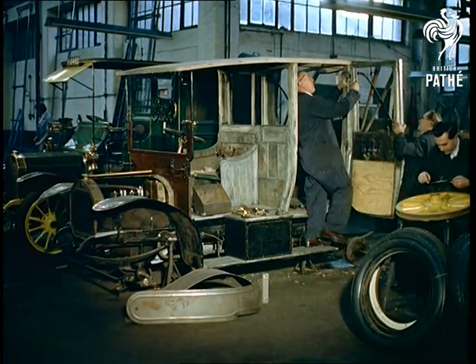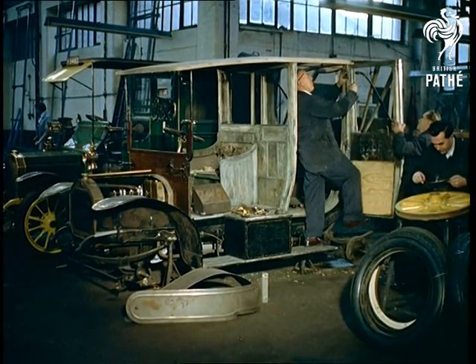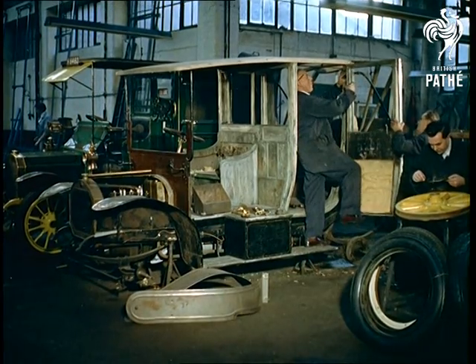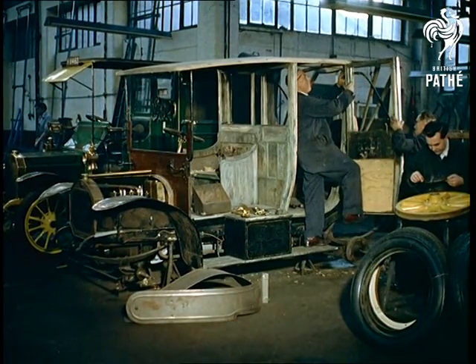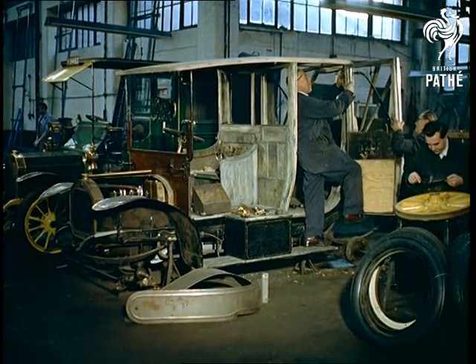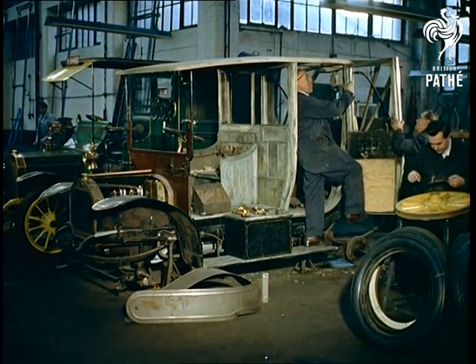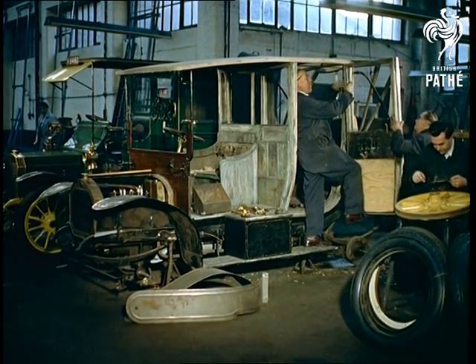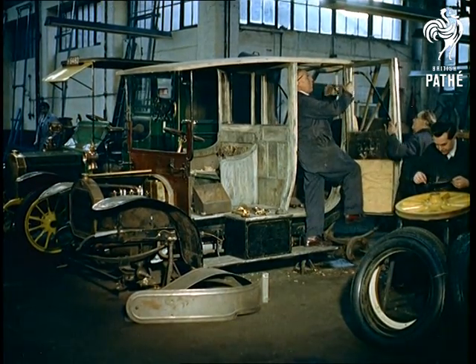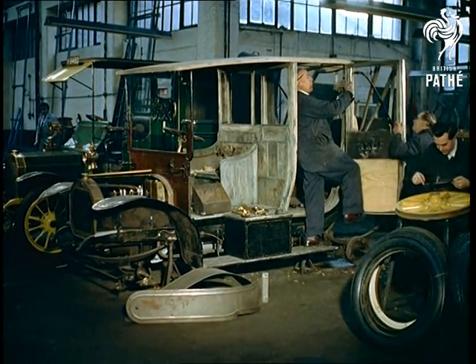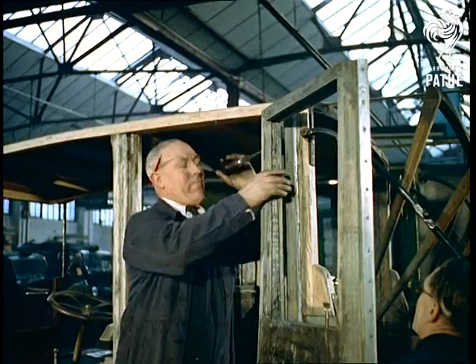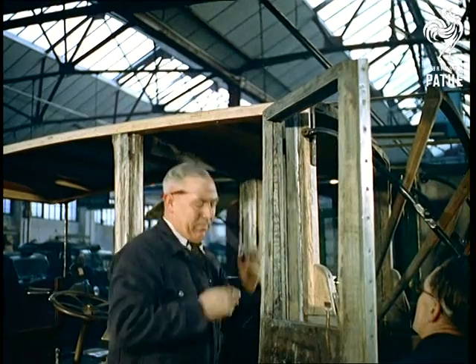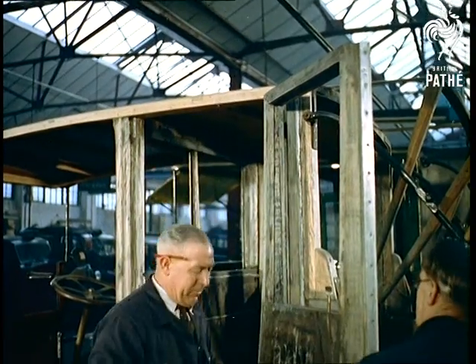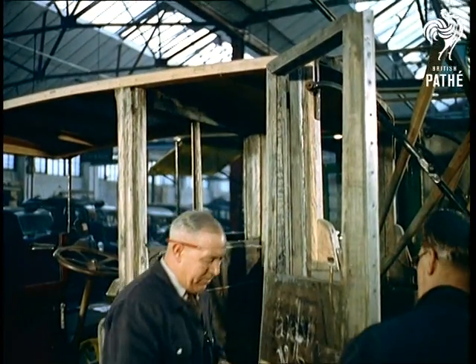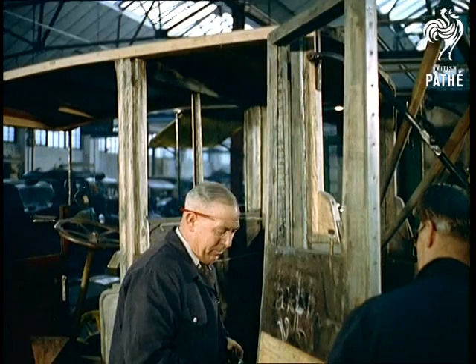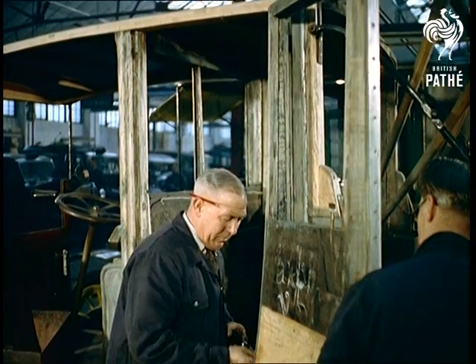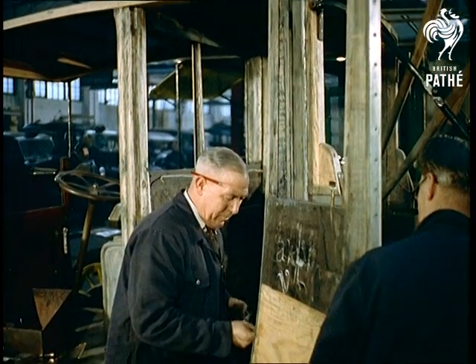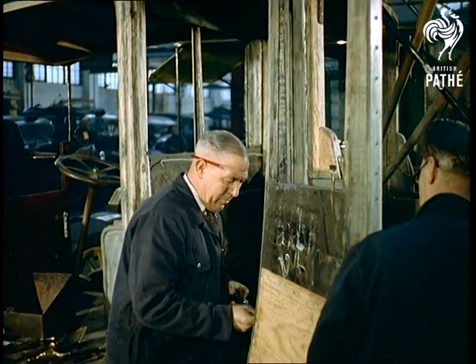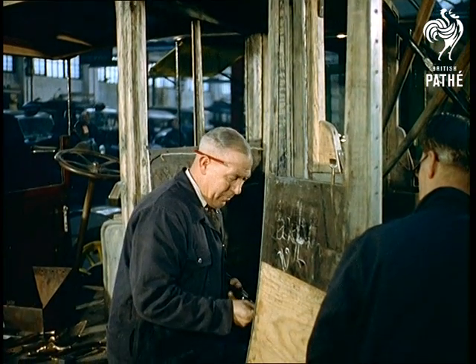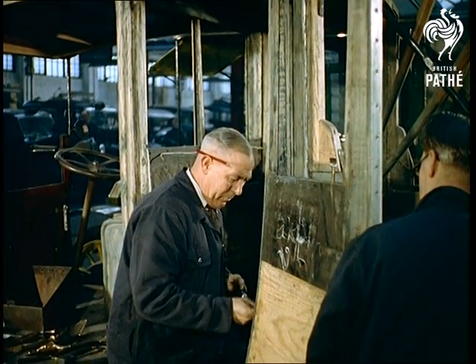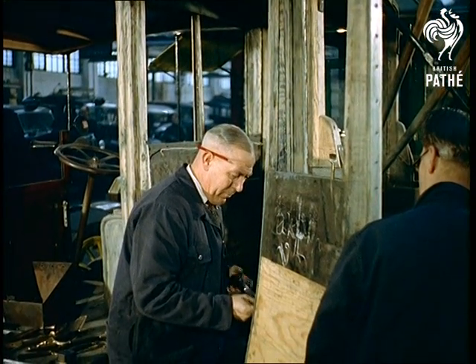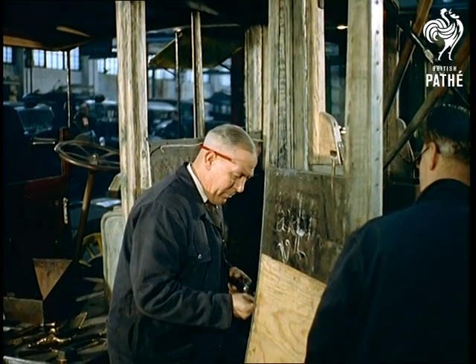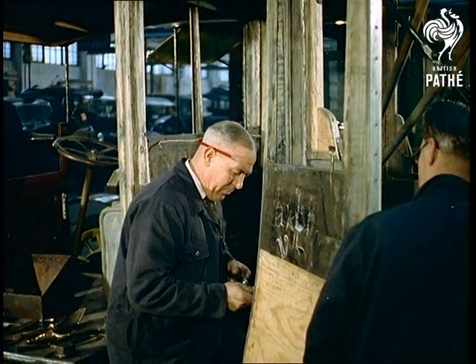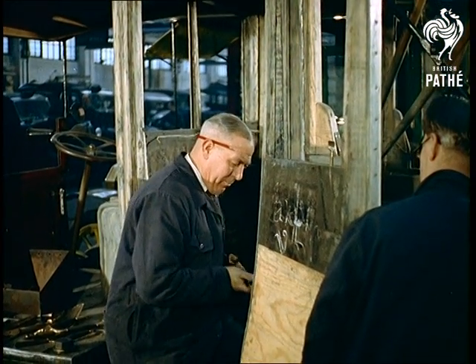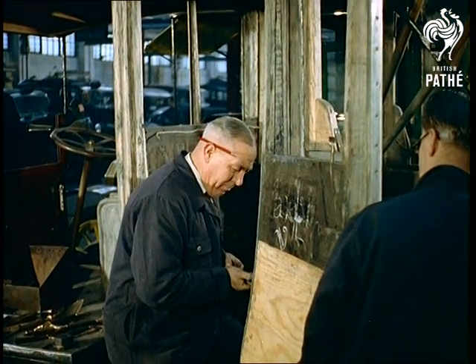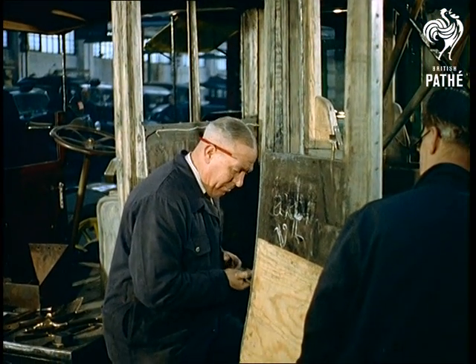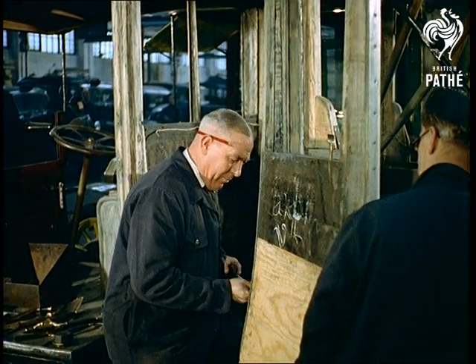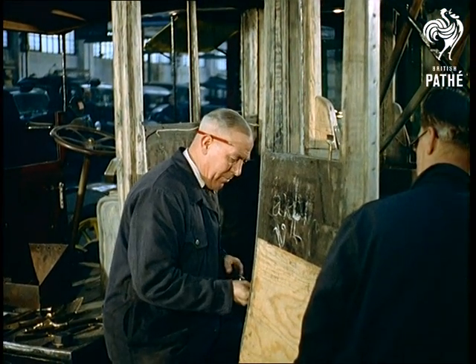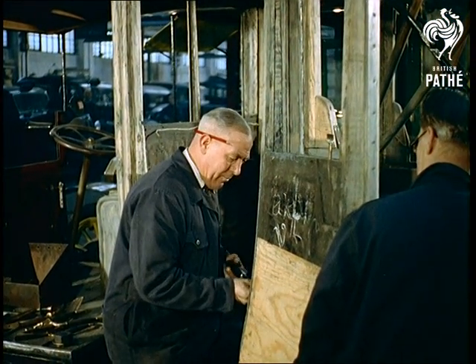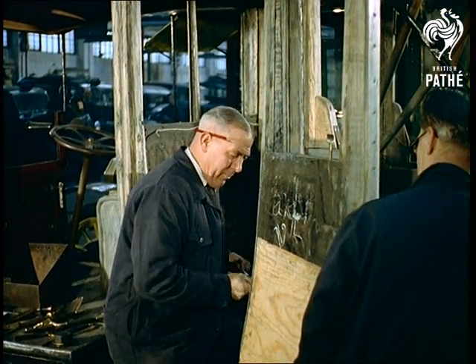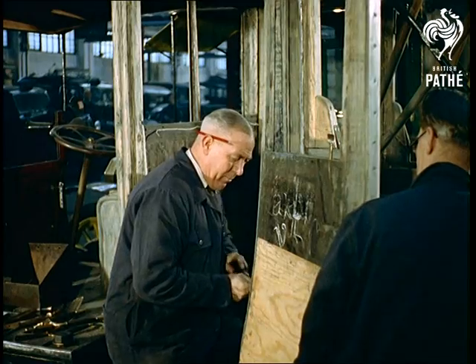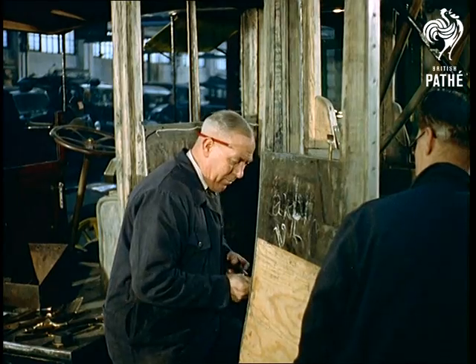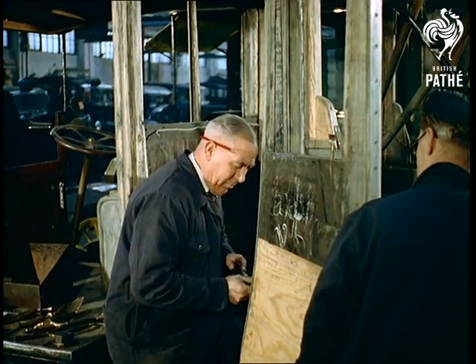And if anyone tells you that the word taxi originally came from the Greek word taxos, meaning distance, you can tell them they're round the etymological bend. It comes from the French. But then we knew that all the time, didn't we?